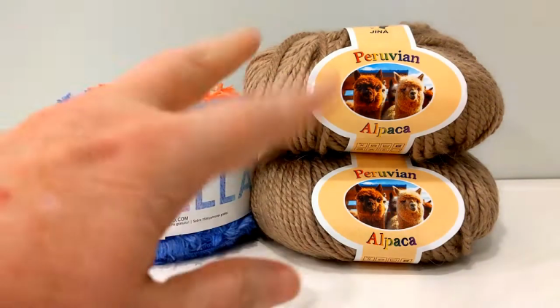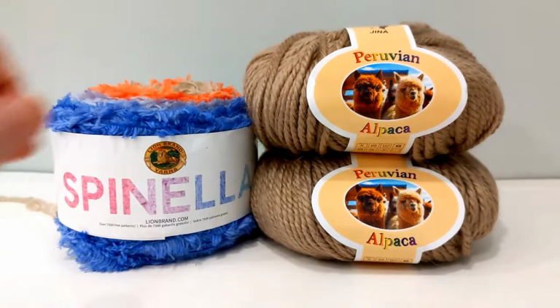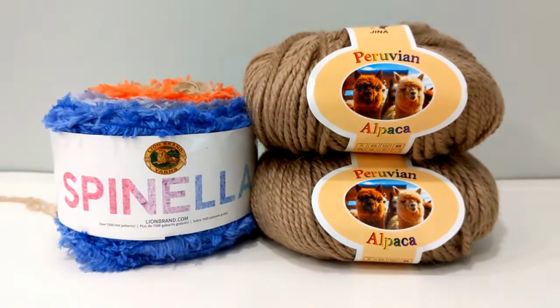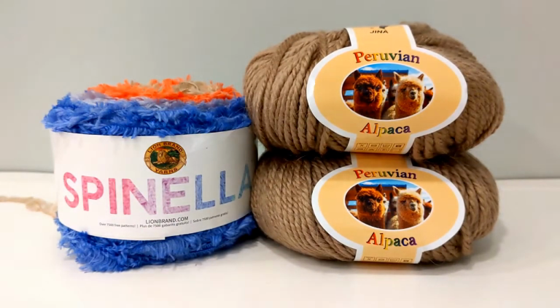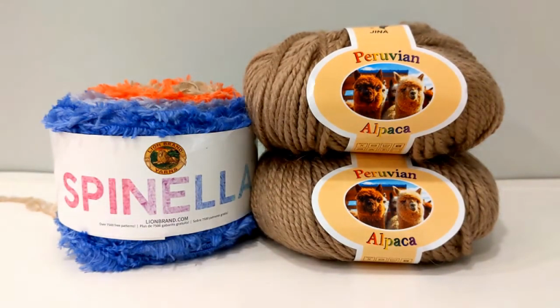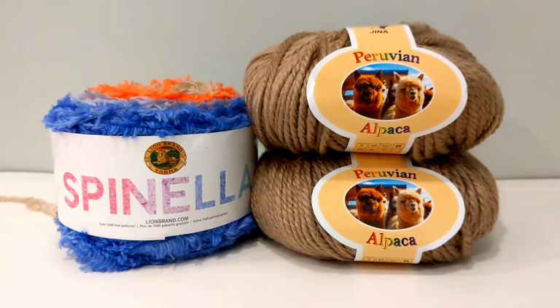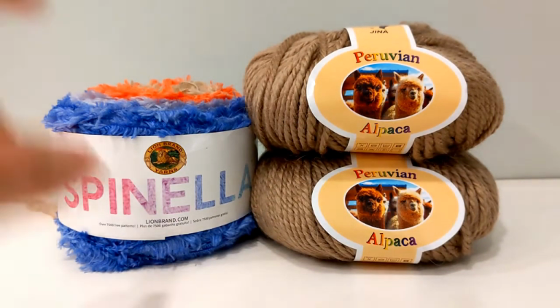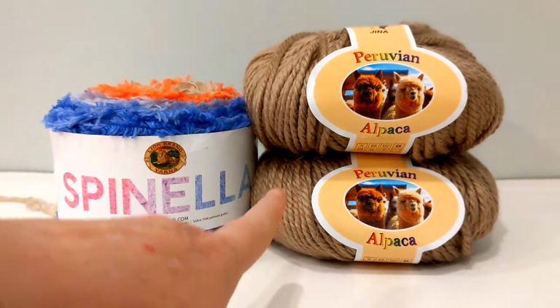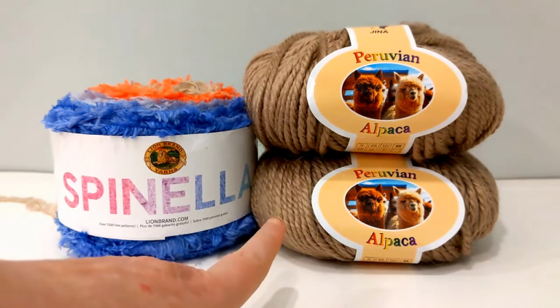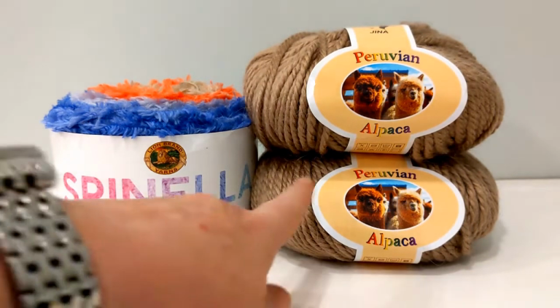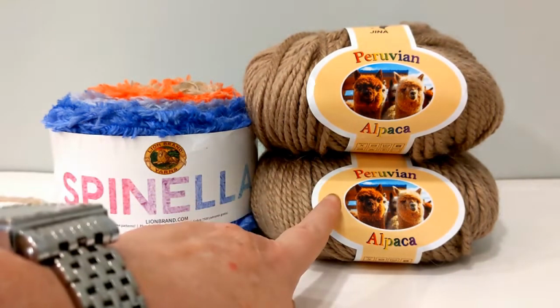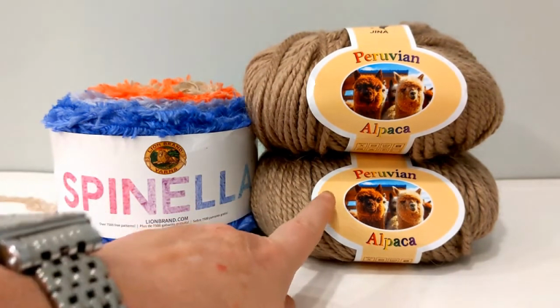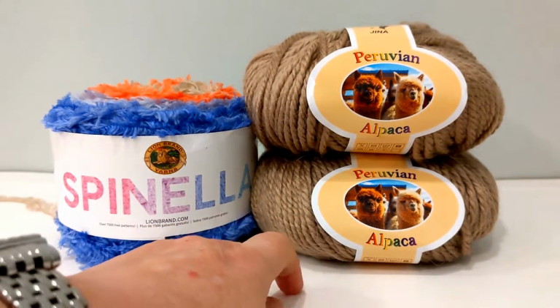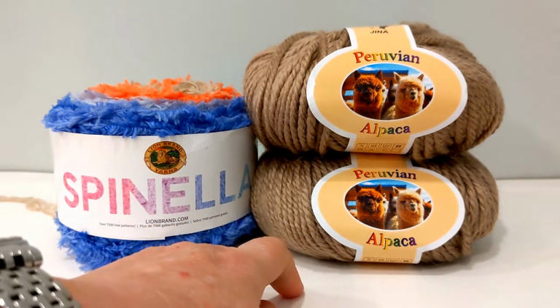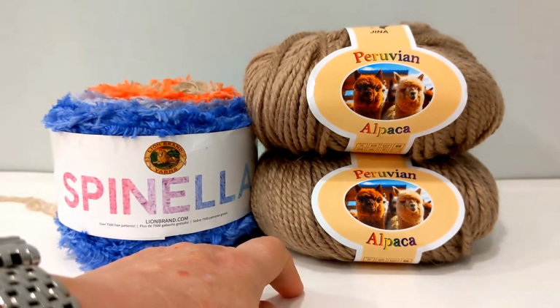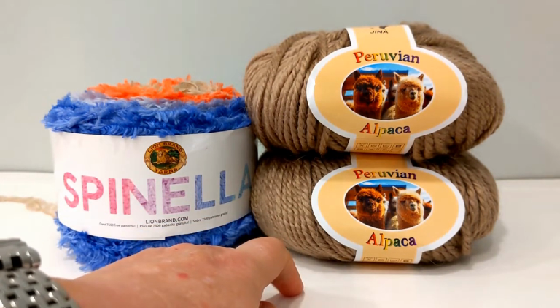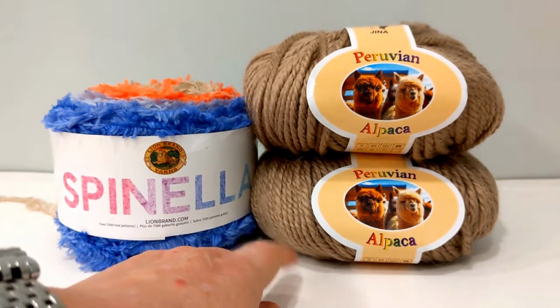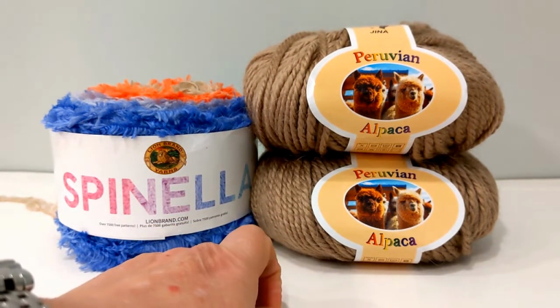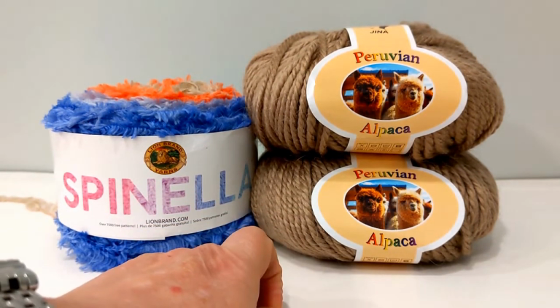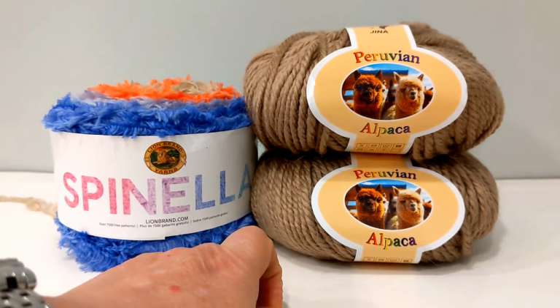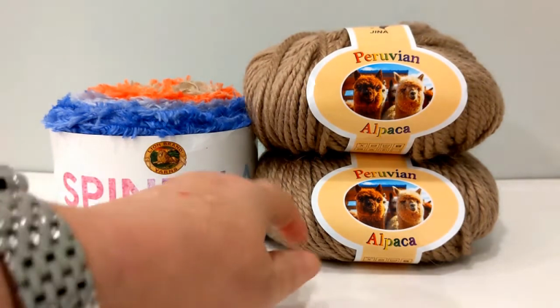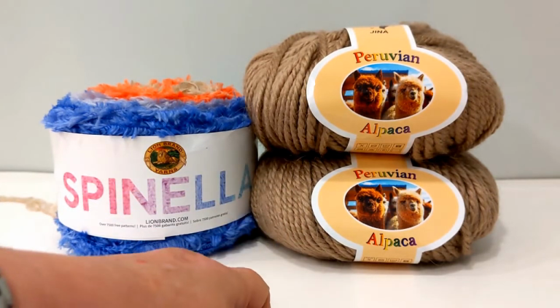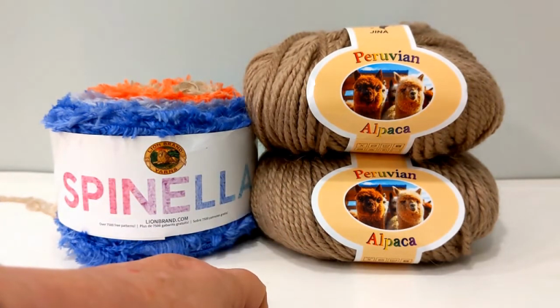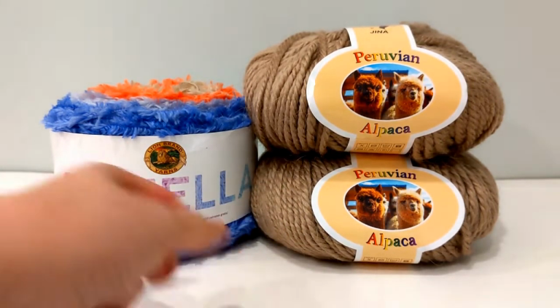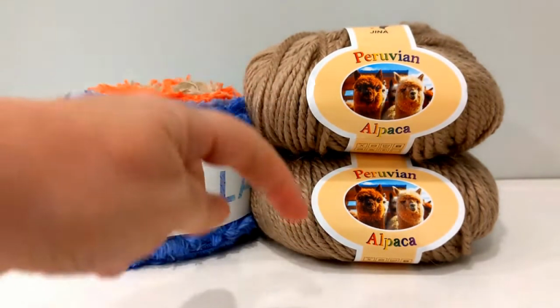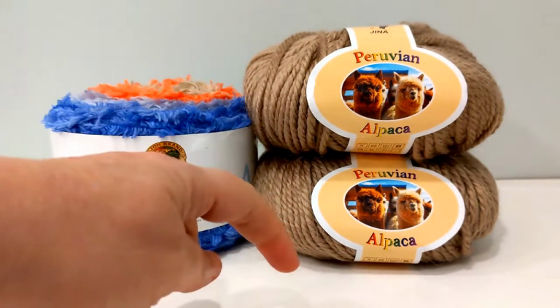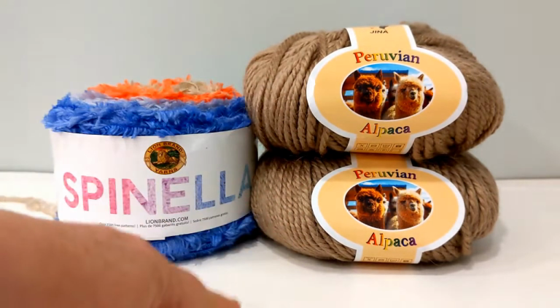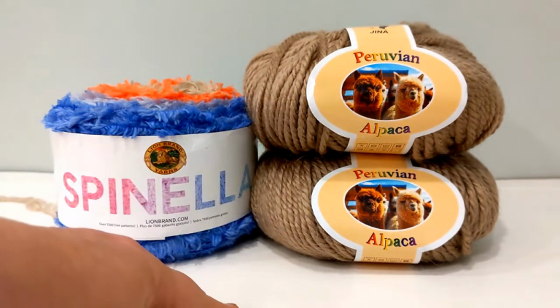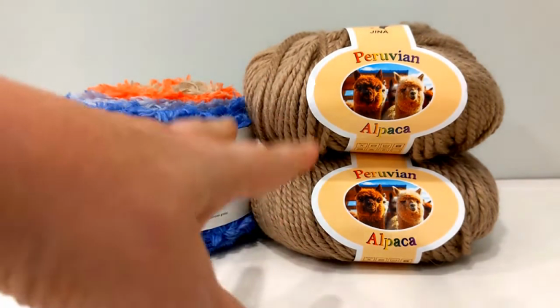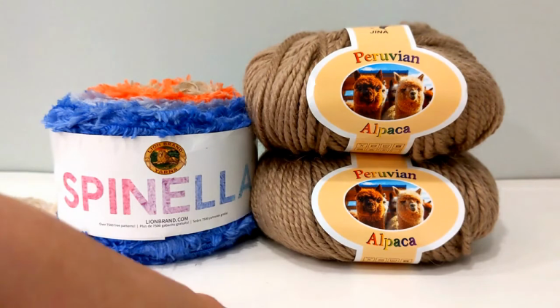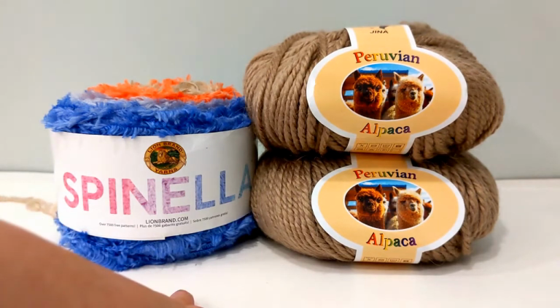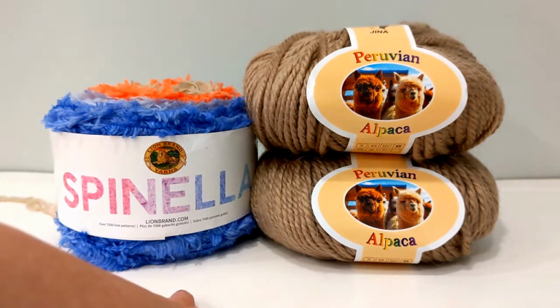Hi everybody, this is Sheila. Welcome back to the Crochet Nurse channel. Are you curious about the yarn that comes in the Mary Maxim Crochet Kit of the Month Club? If so, you've landed in the right spot because that's what we're going to talk about today. If you like this kind of content, please subscribe and don't forget to hit the notification bell.